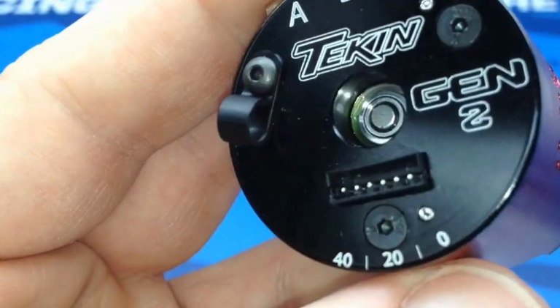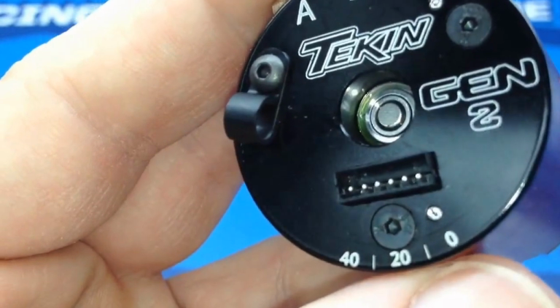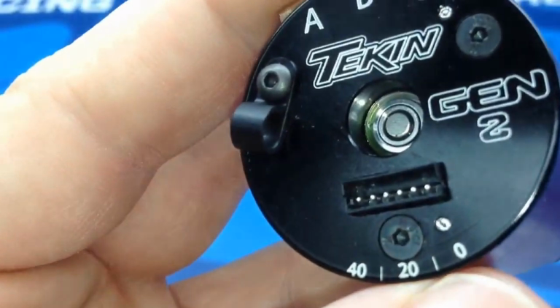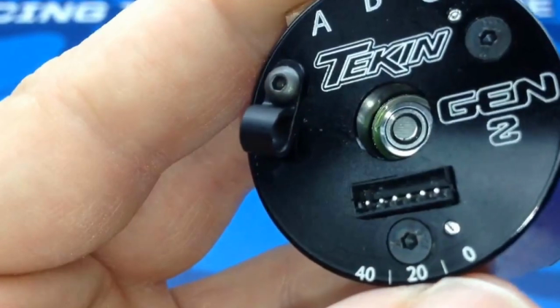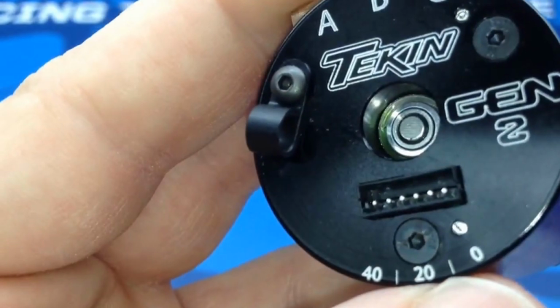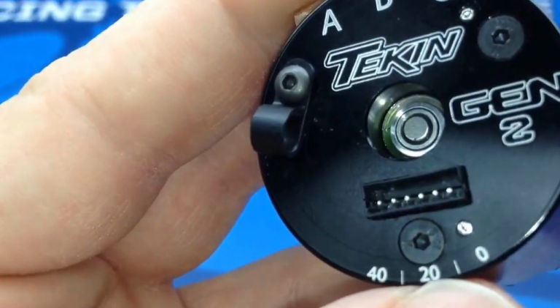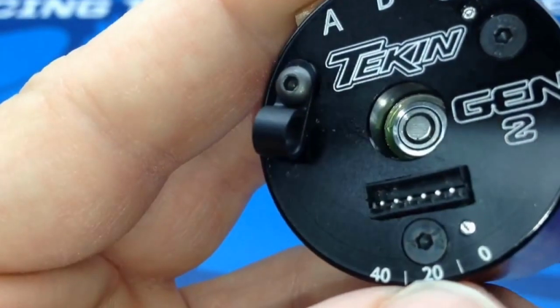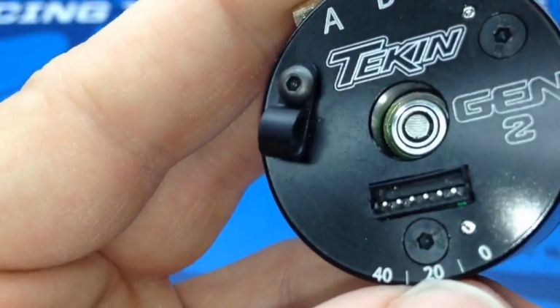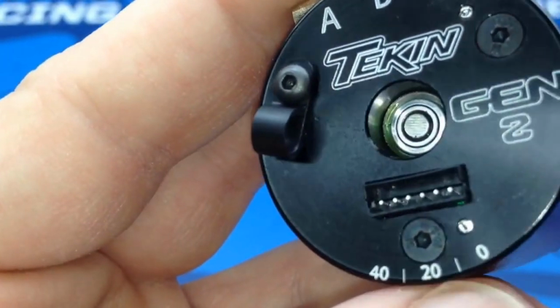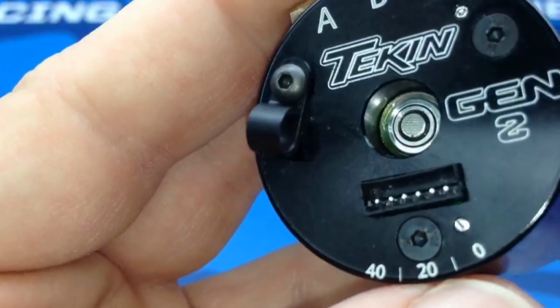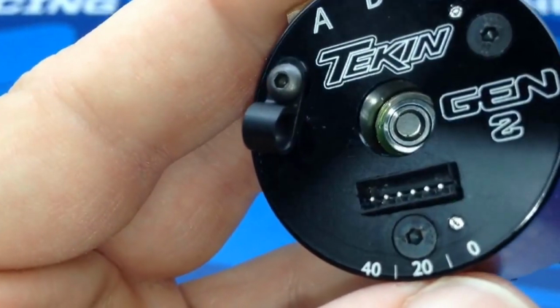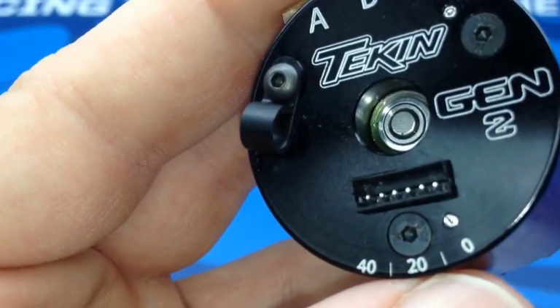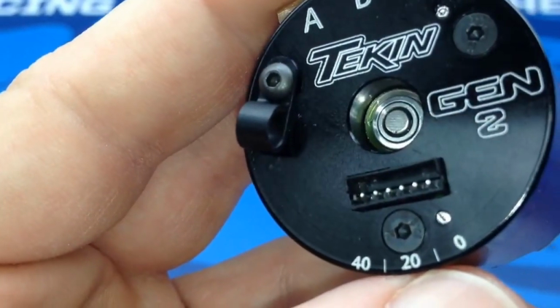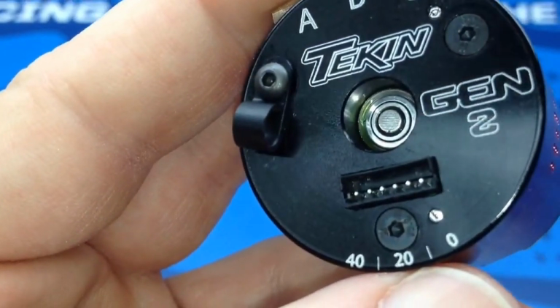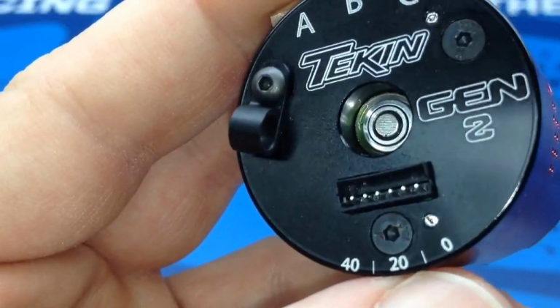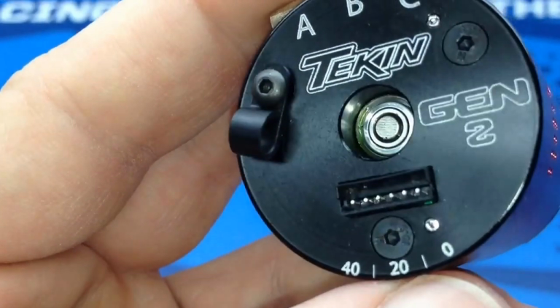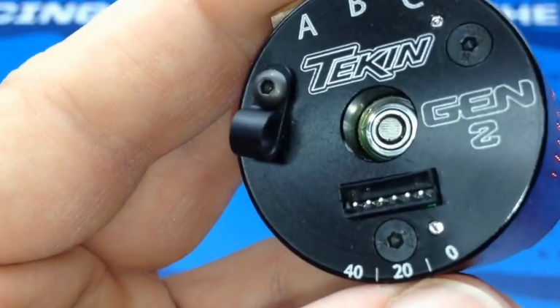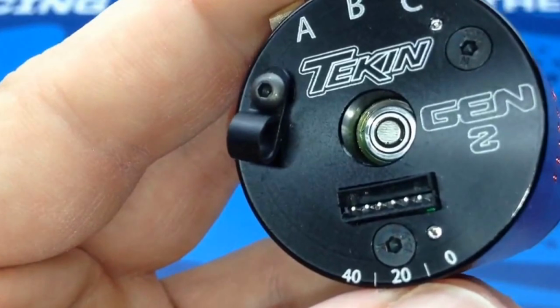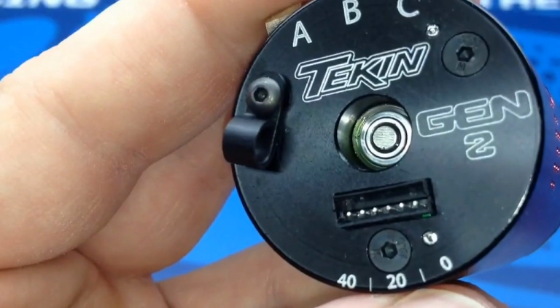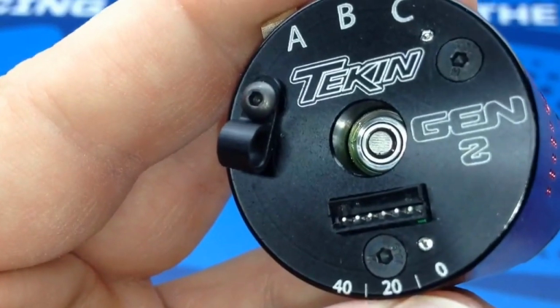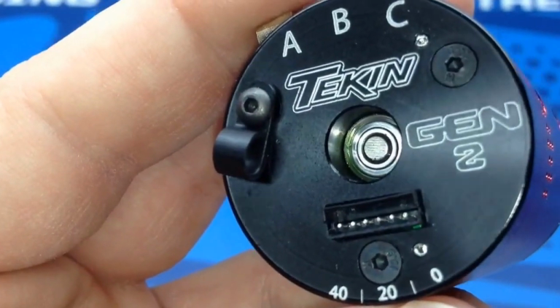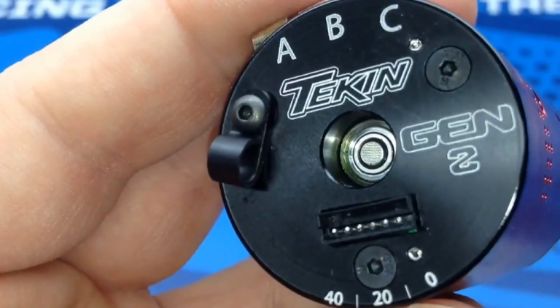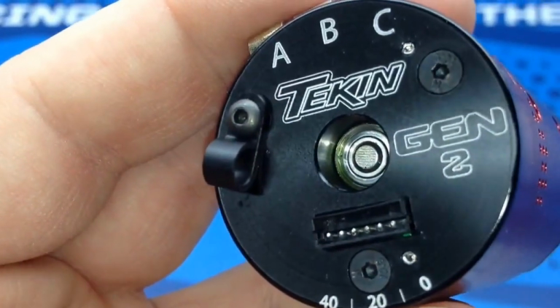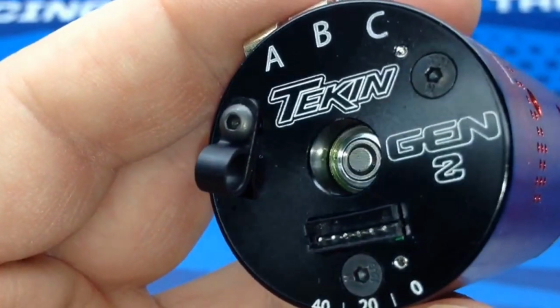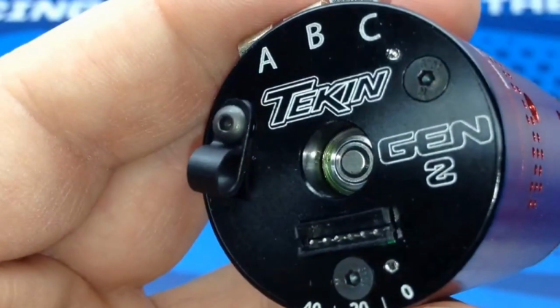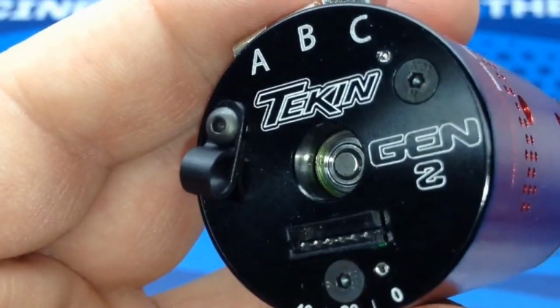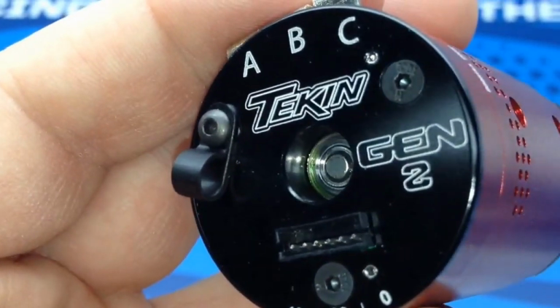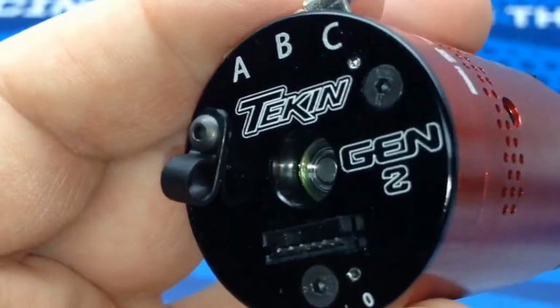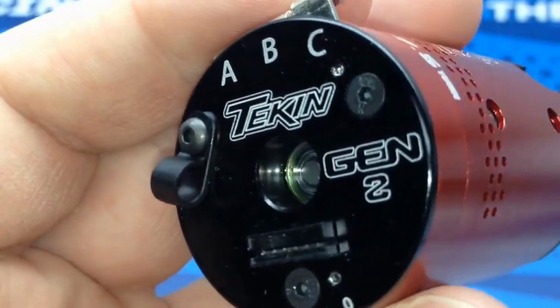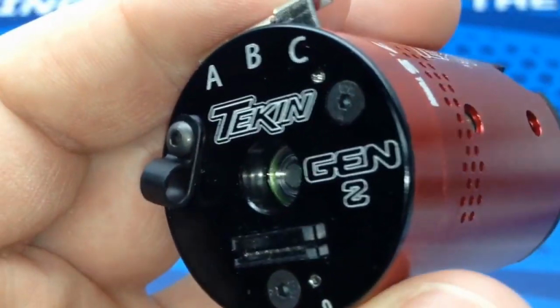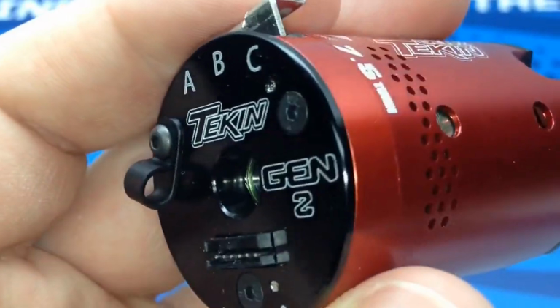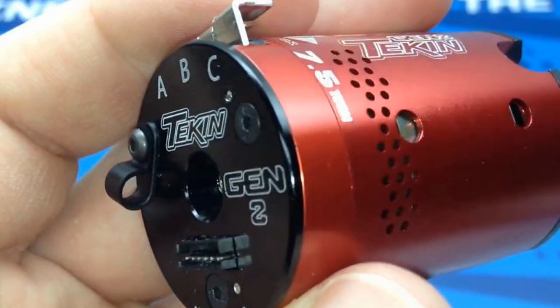On the bottom right here, the little 0, 20, and 40 I believe is for adjusting your timing on the actual motor. I believe you can also do that on the ESC from Tekken as well.